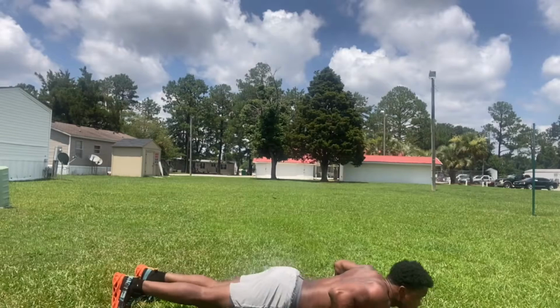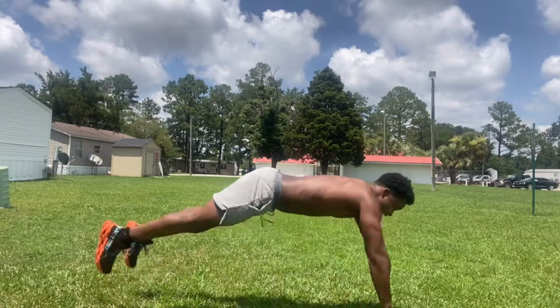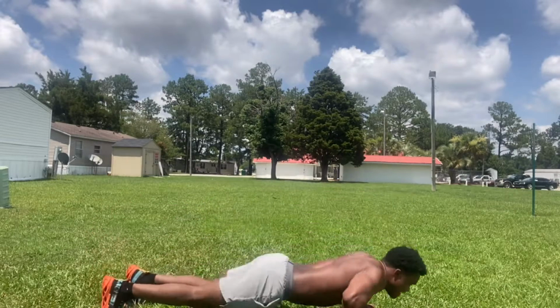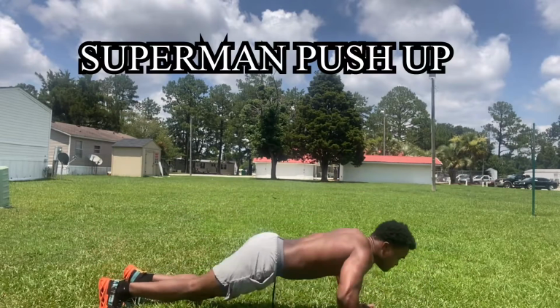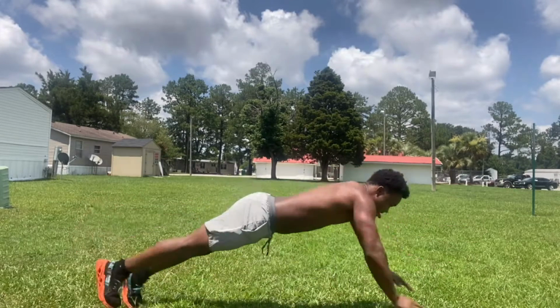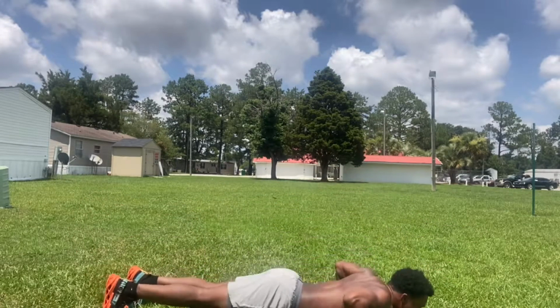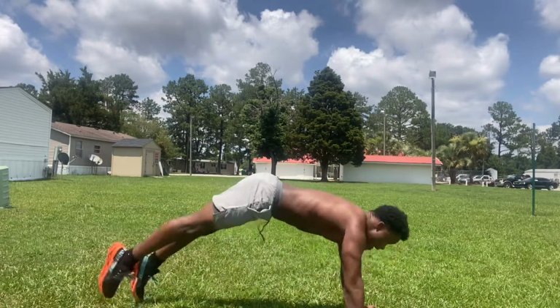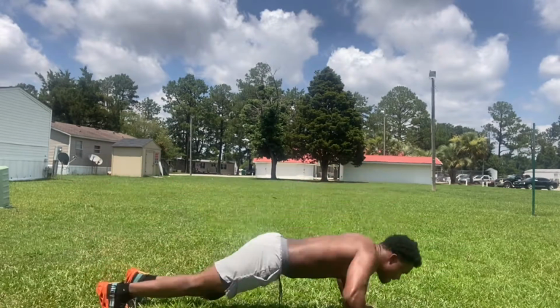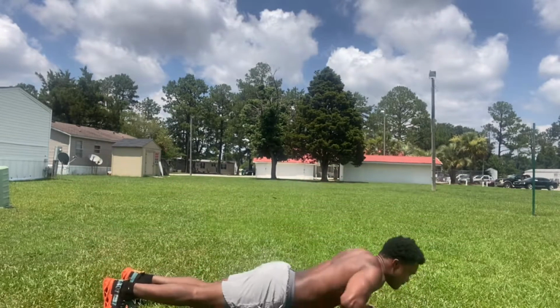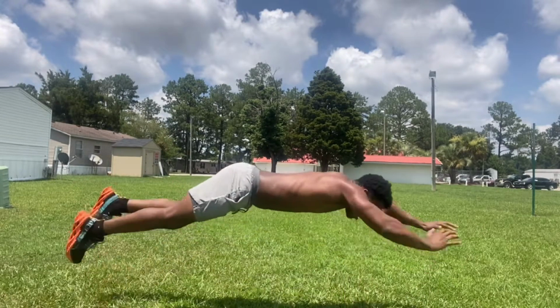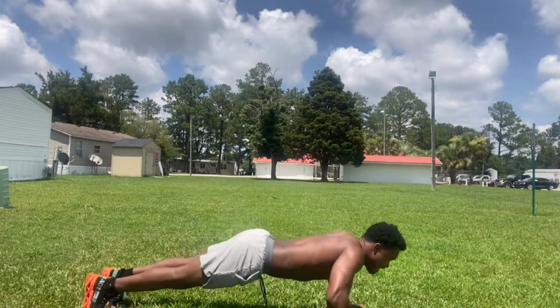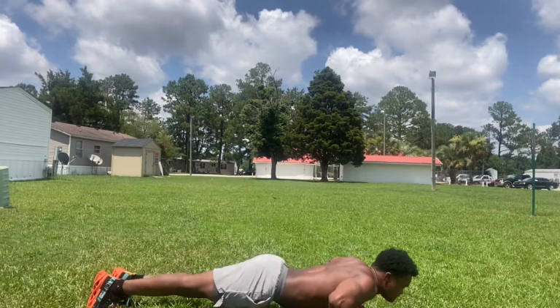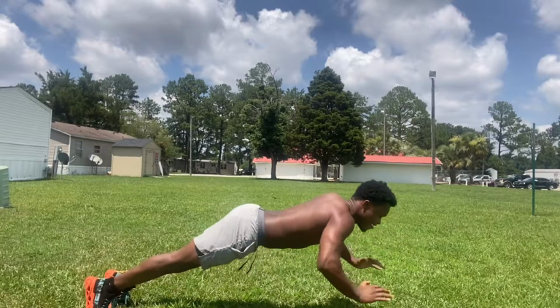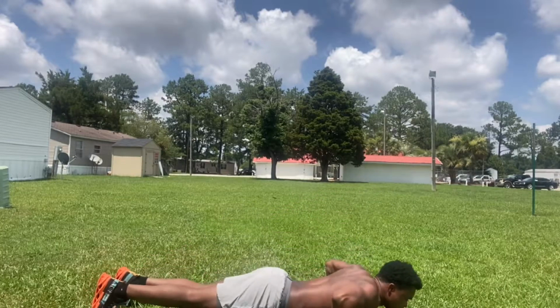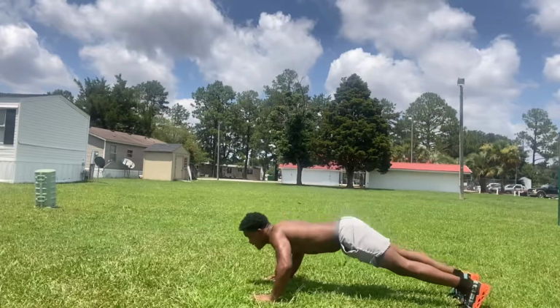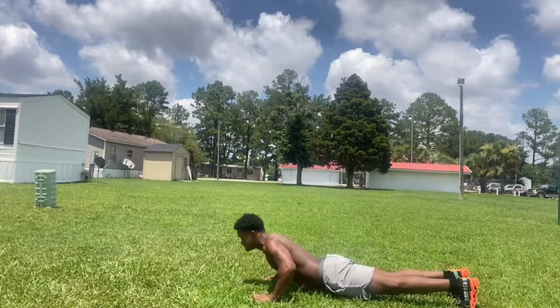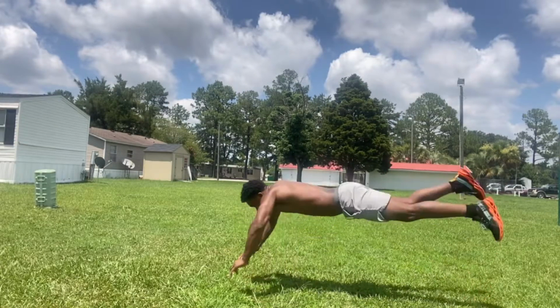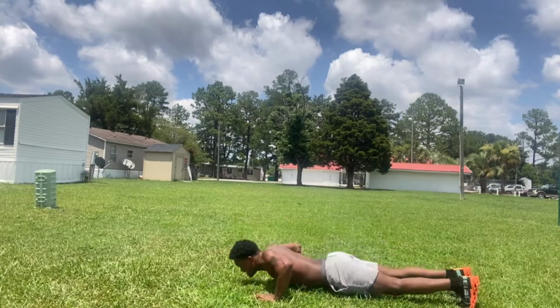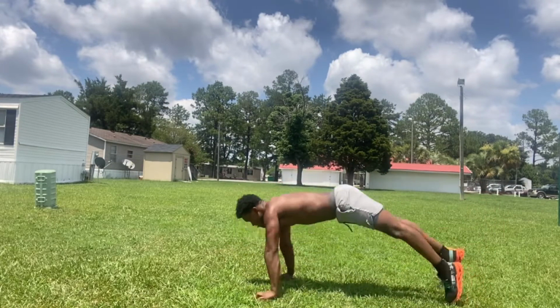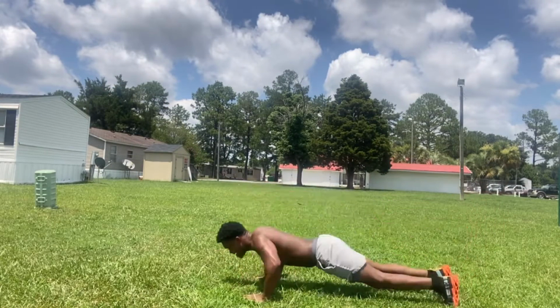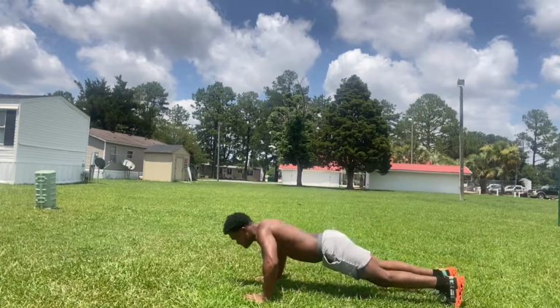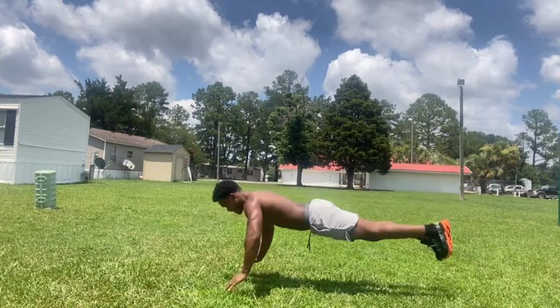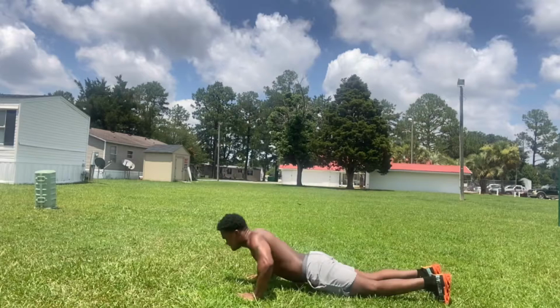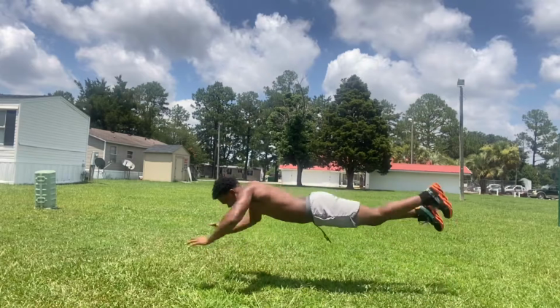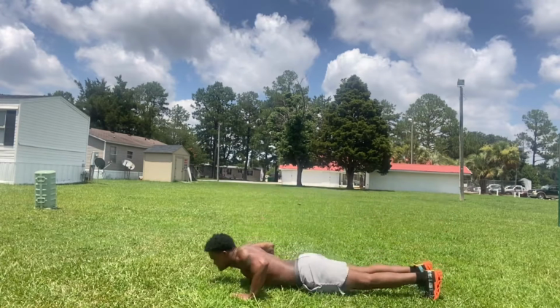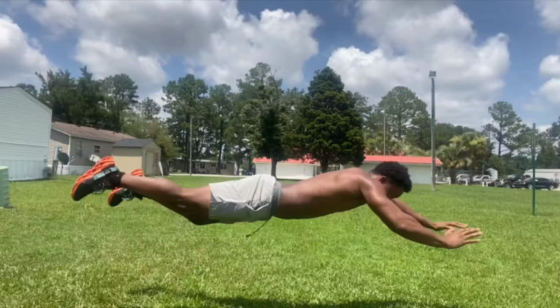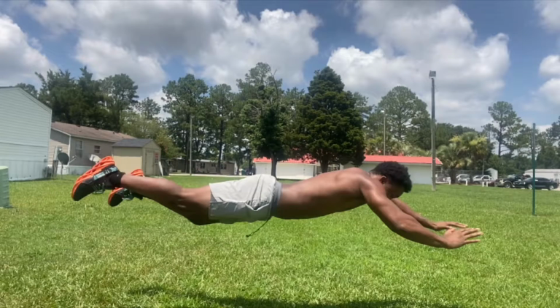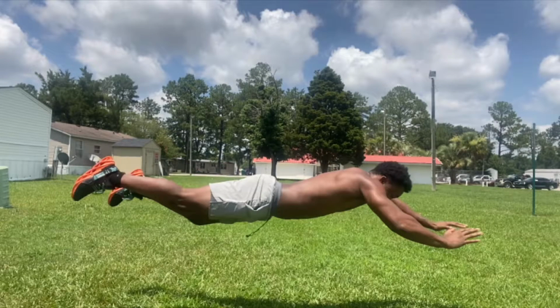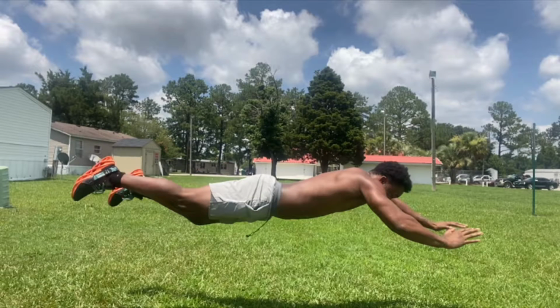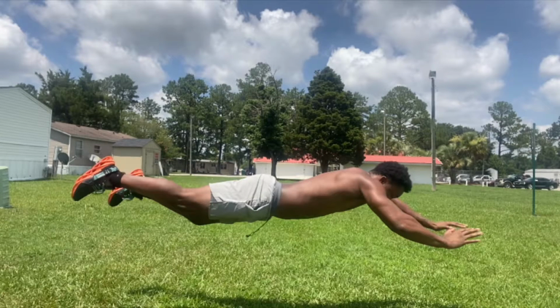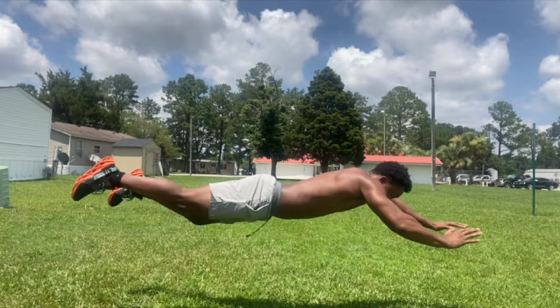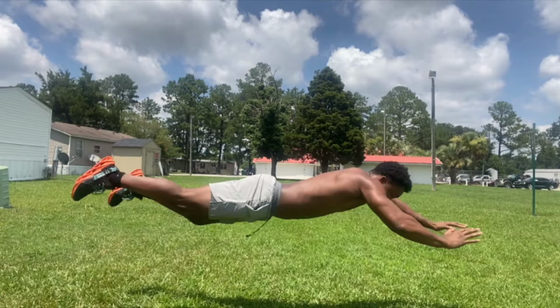Next up, we have the Superman push-up. This is going to activate the full body and not only physically change your appearance, but also increase the endurance of your muscles and your upper body. The Superman push-up is the final one, and that is how I got shredded with just these five push-ups right here.